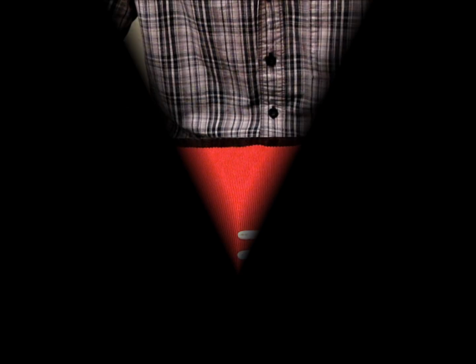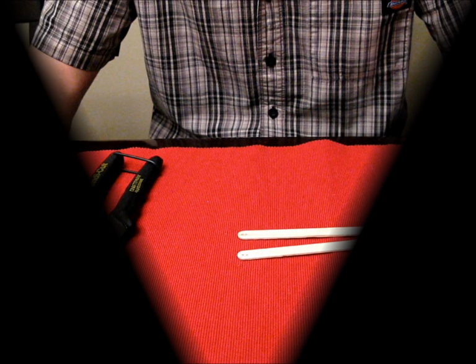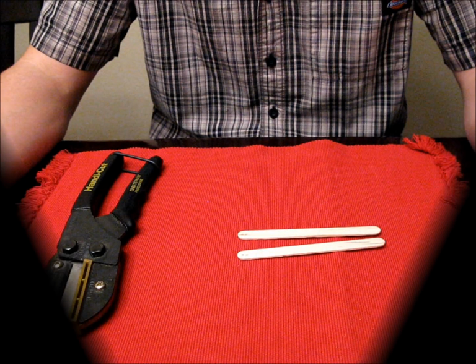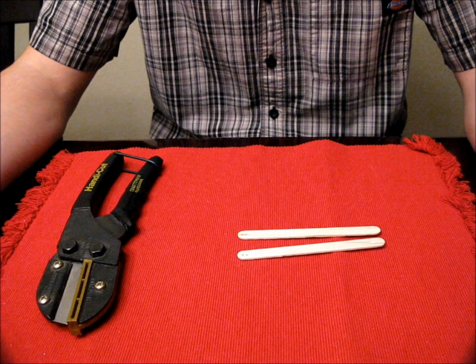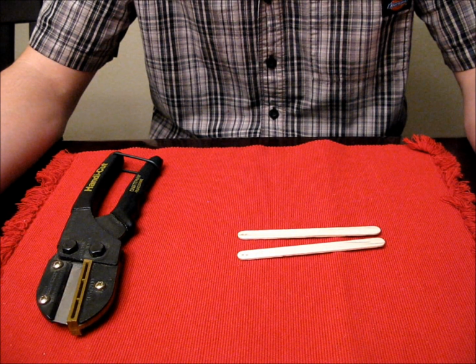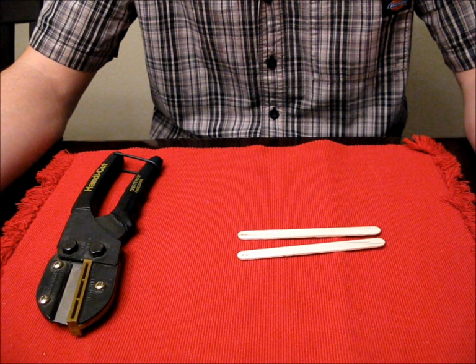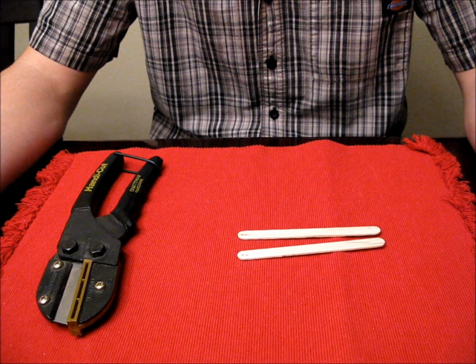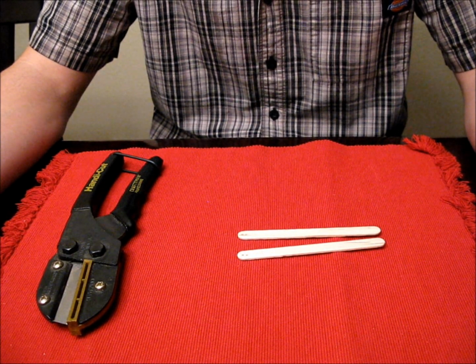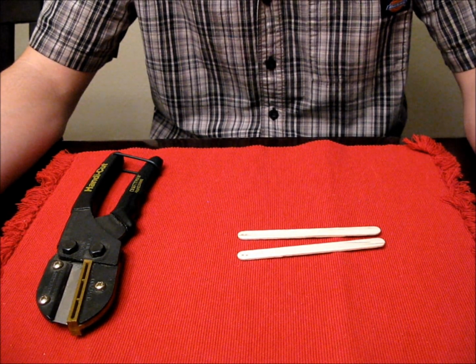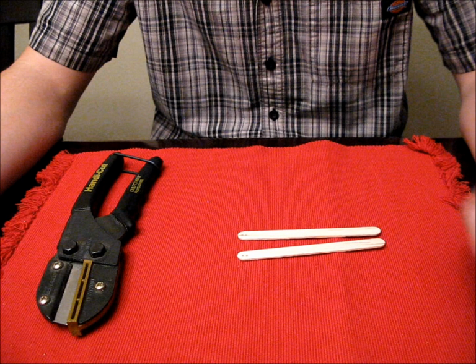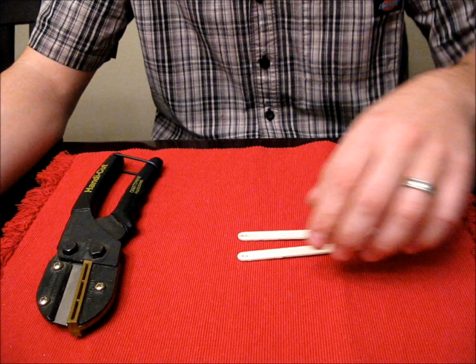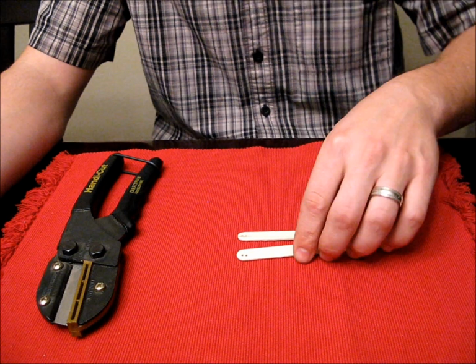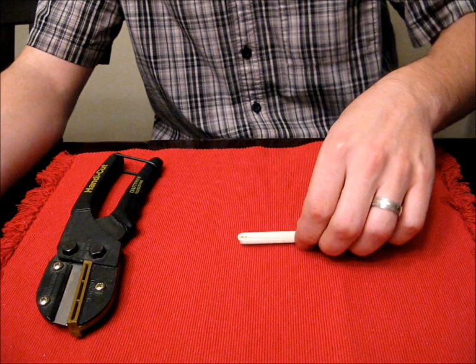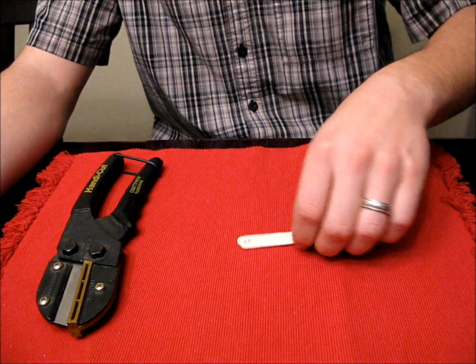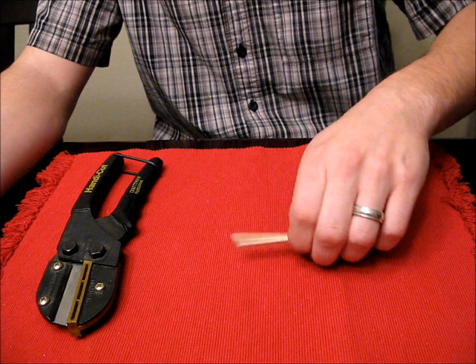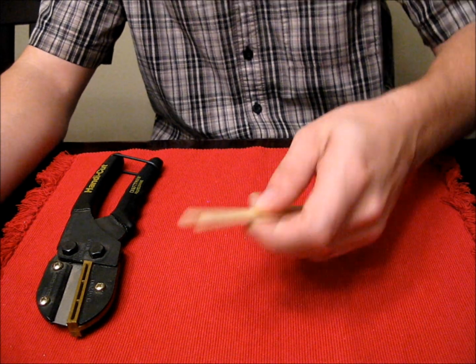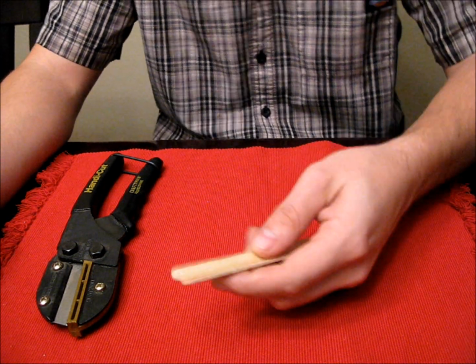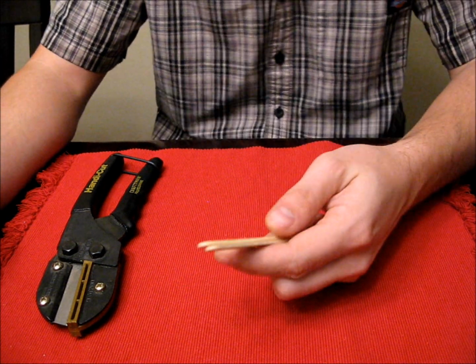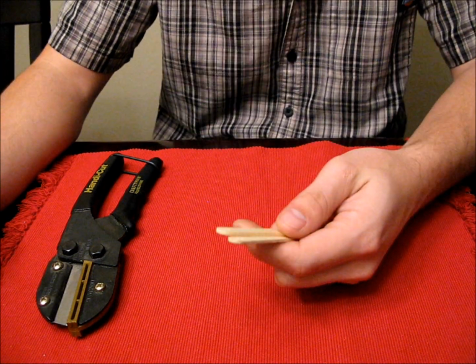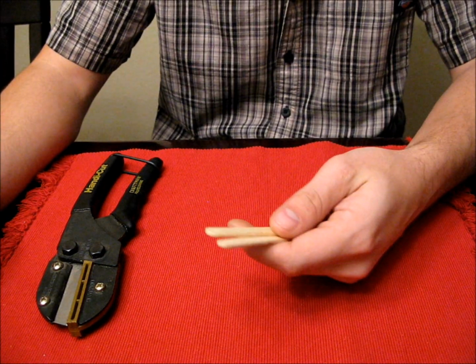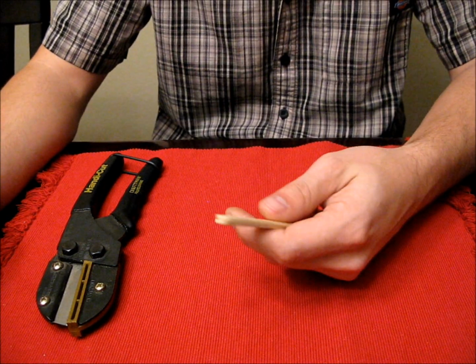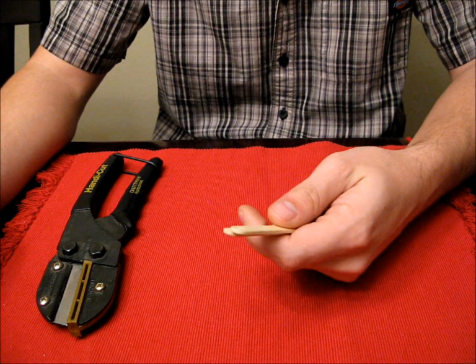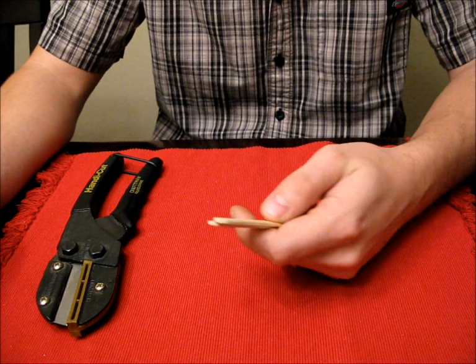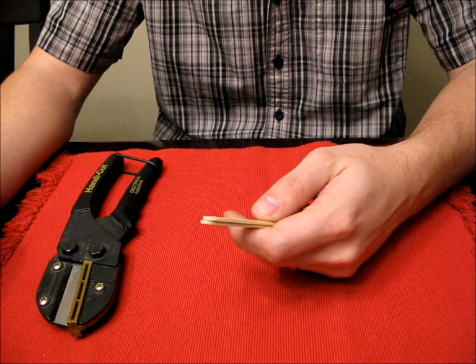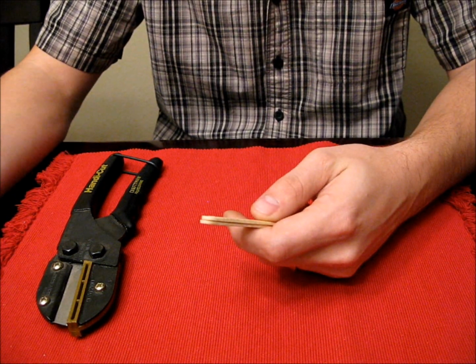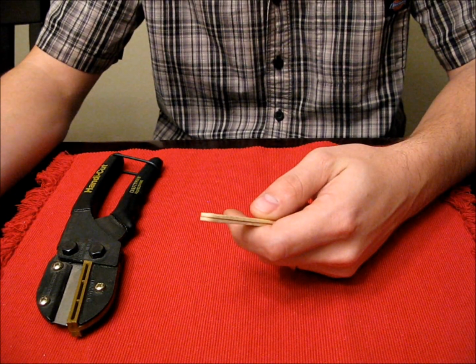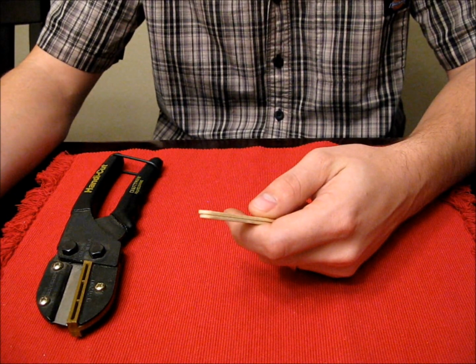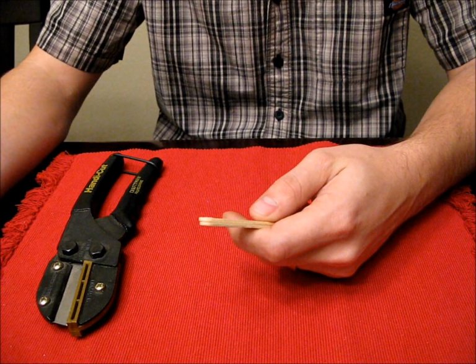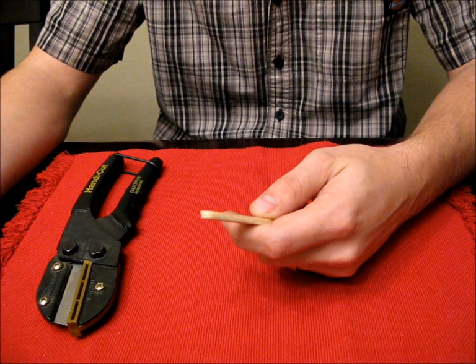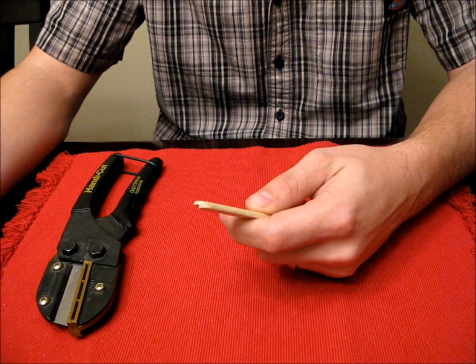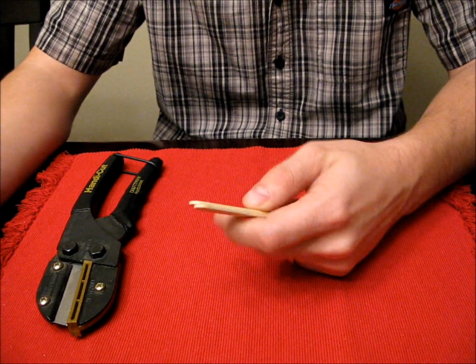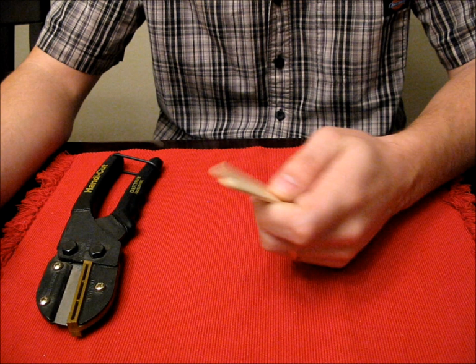I thought I'd show you how I make these control horns for RC planes. It's got to be like the world's easiest way to make them.